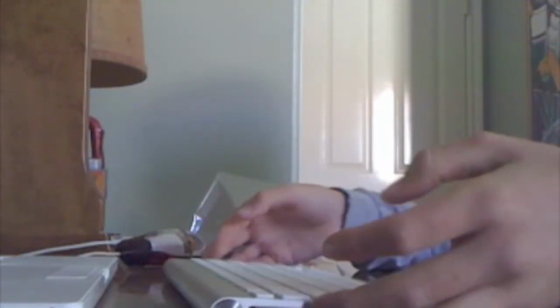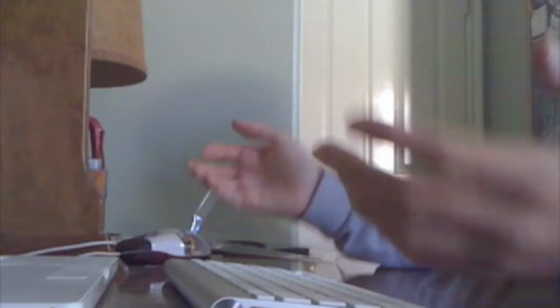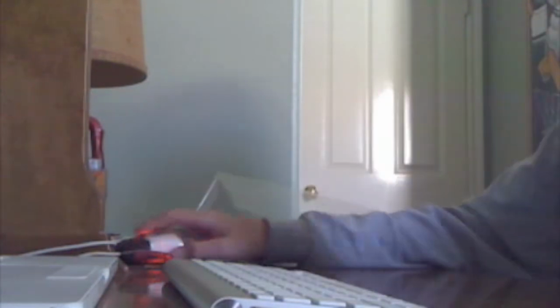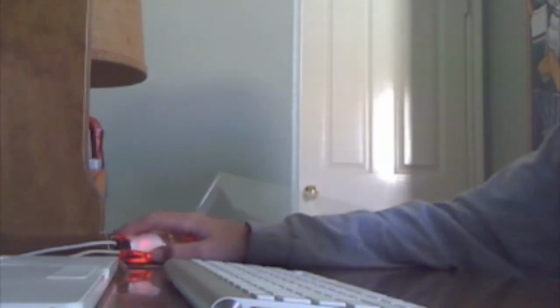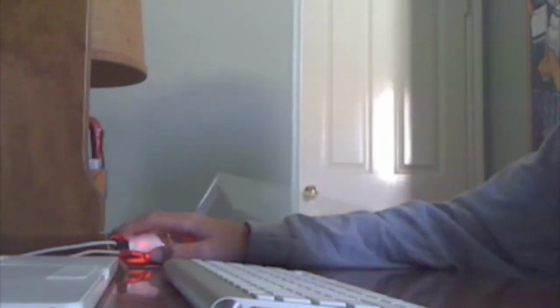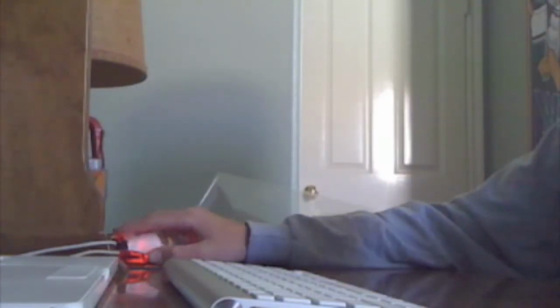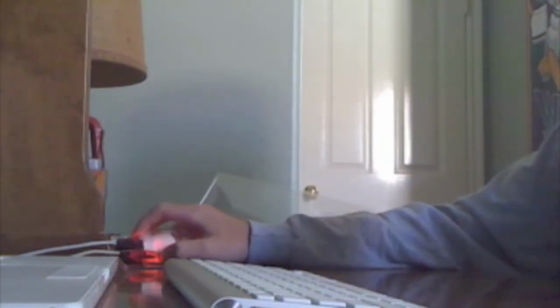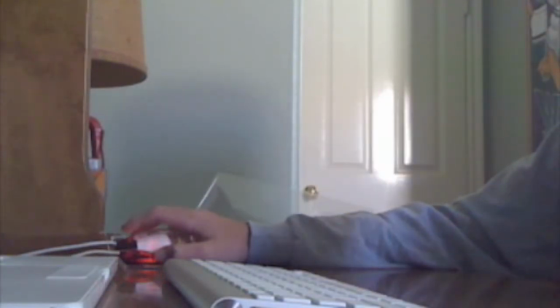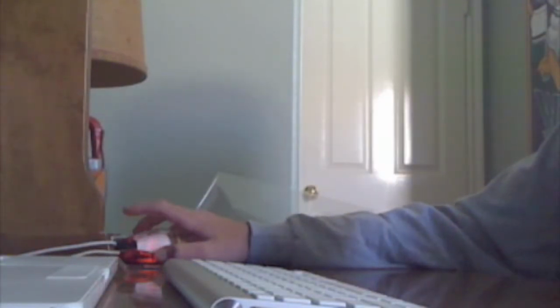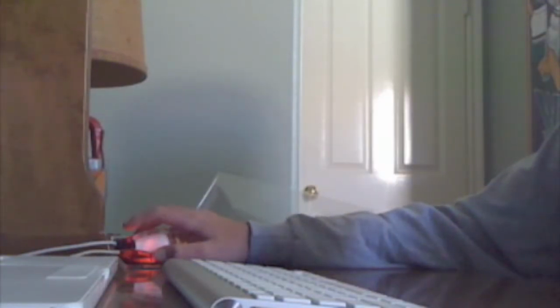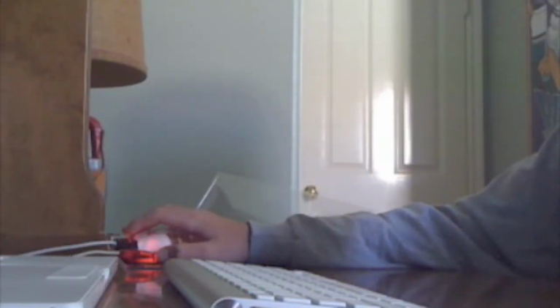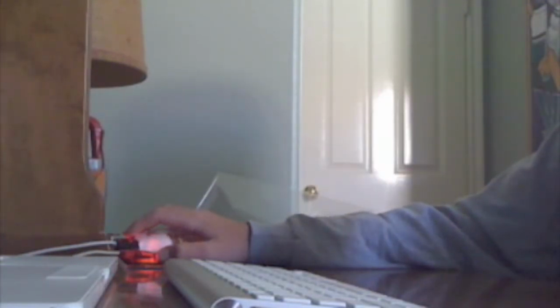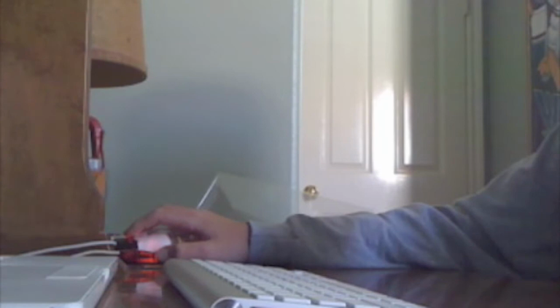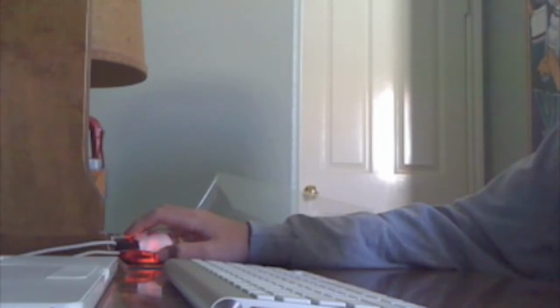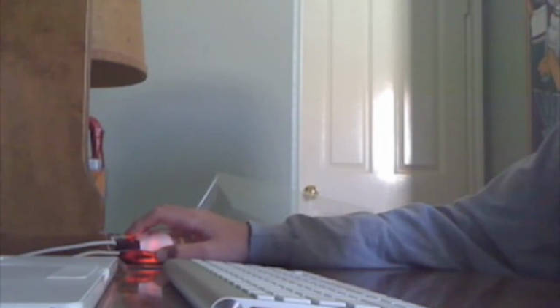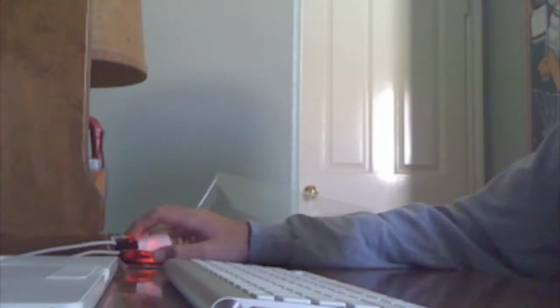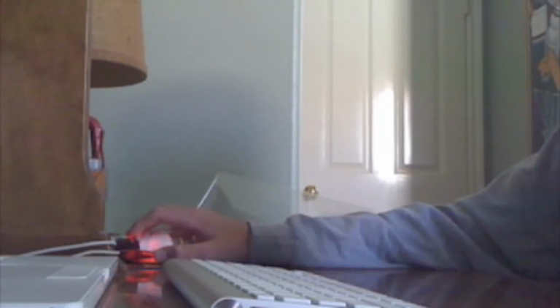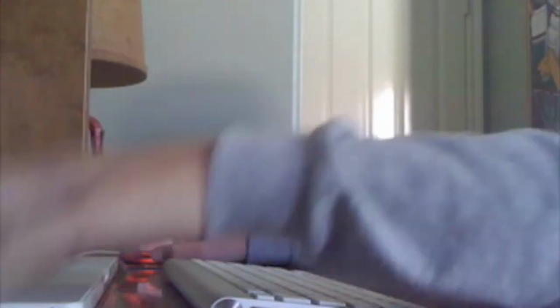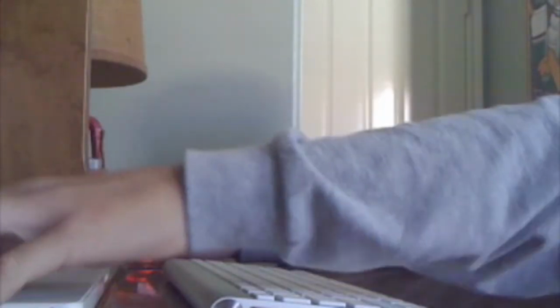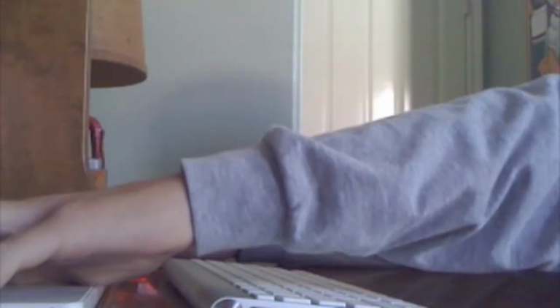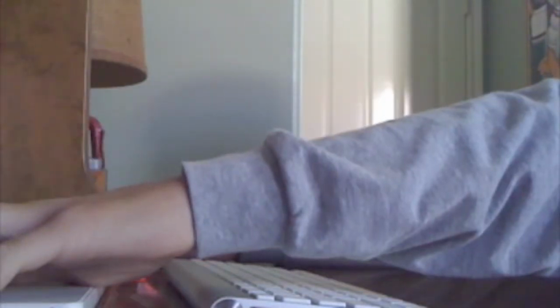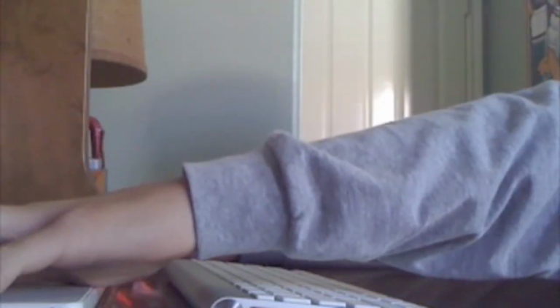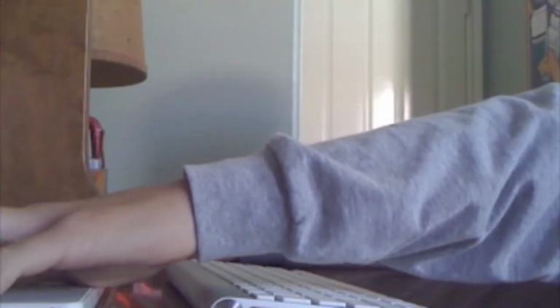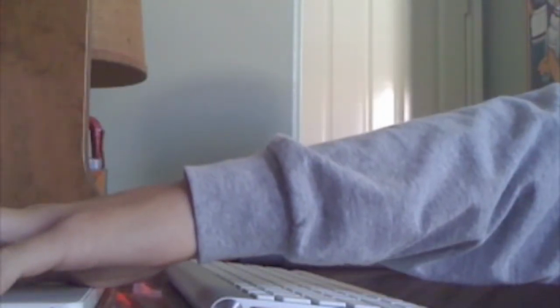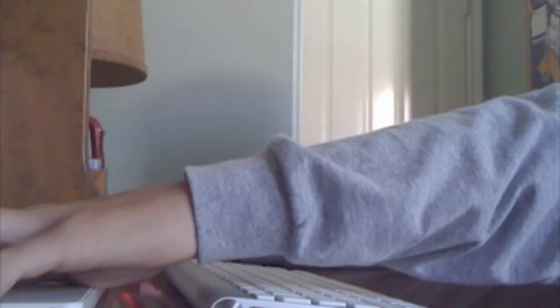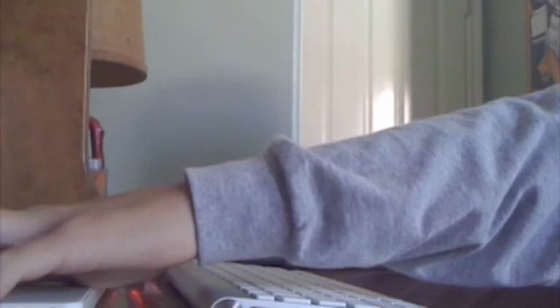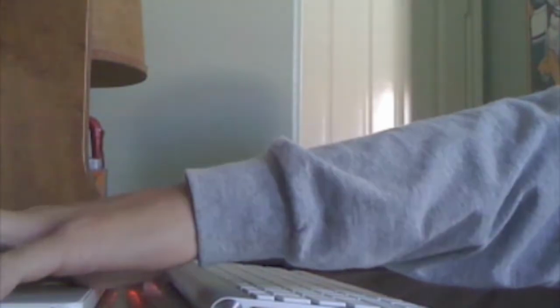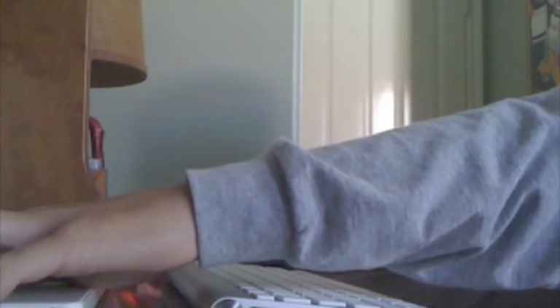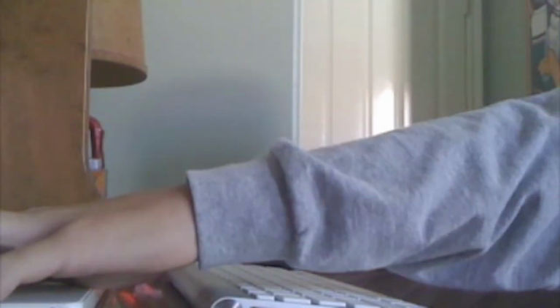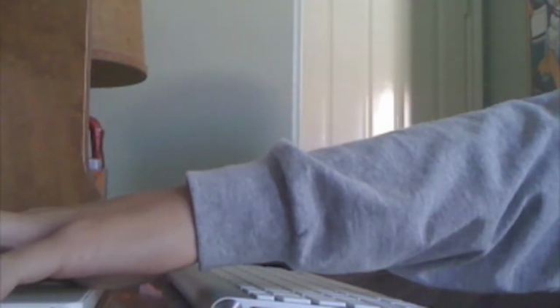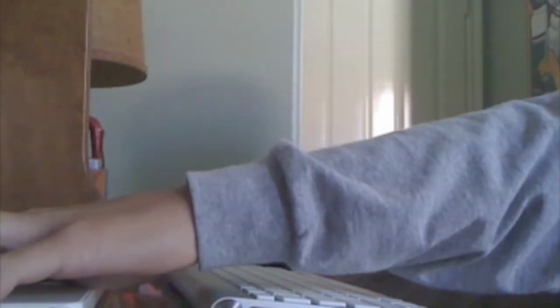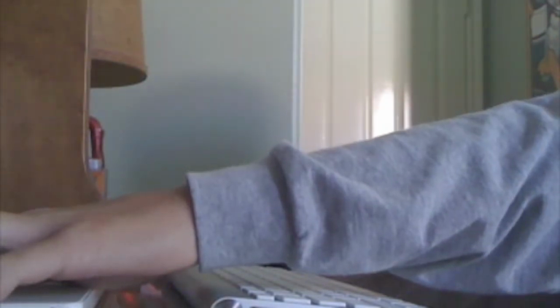What you're gonna do is you're gonna go on the computer now. You're gonna turn on Bluetooth. My Bluetooth is on — if you guys can see that, right here. Bluetooth on. Discoverable.